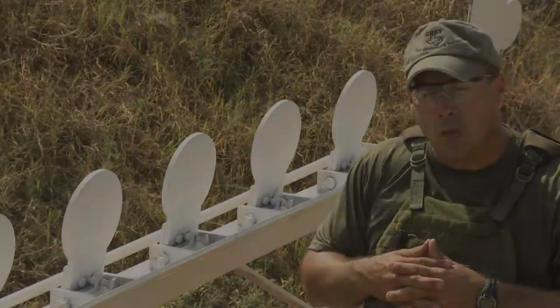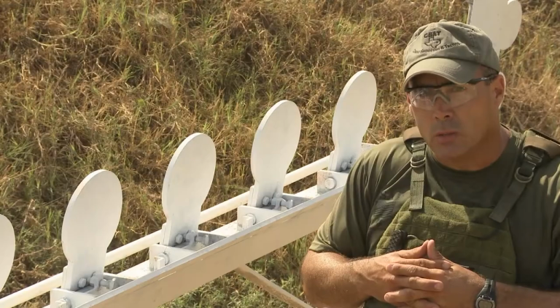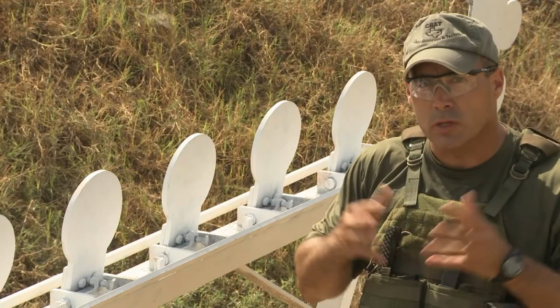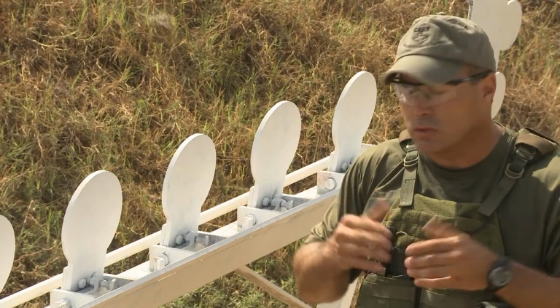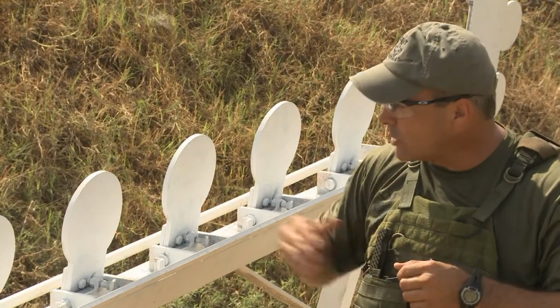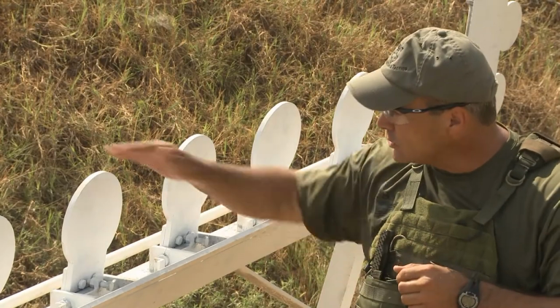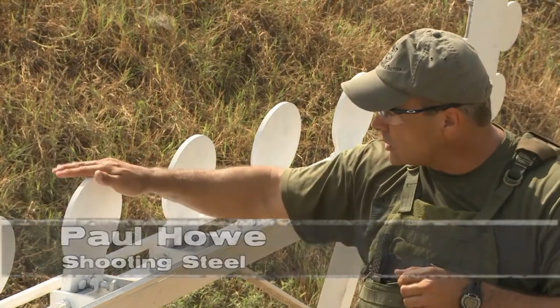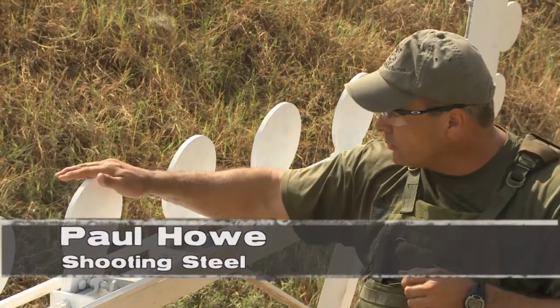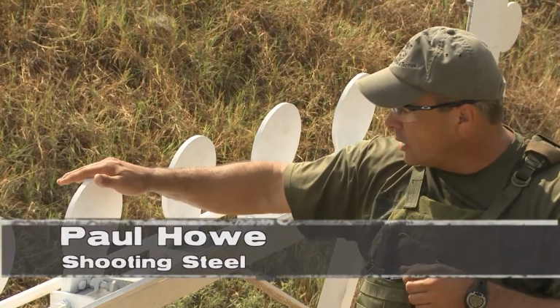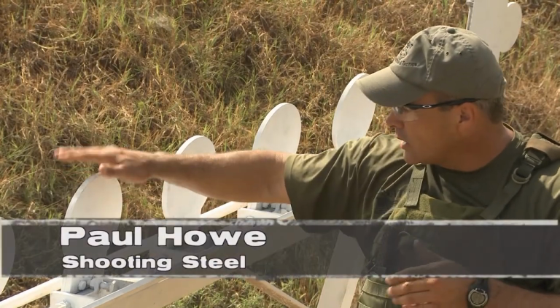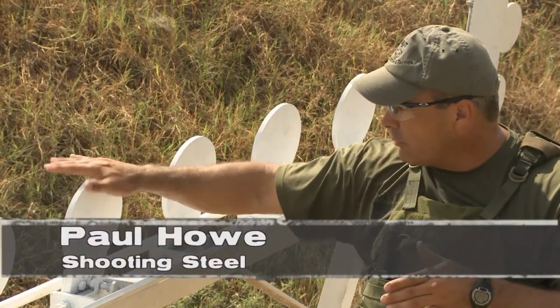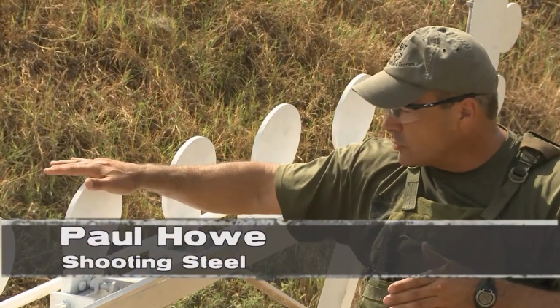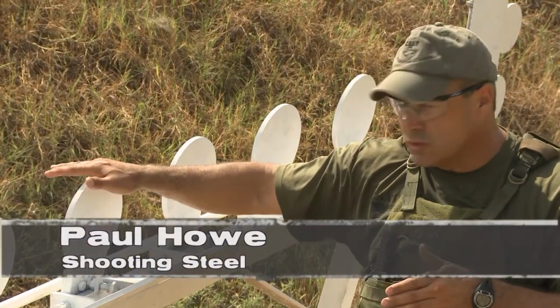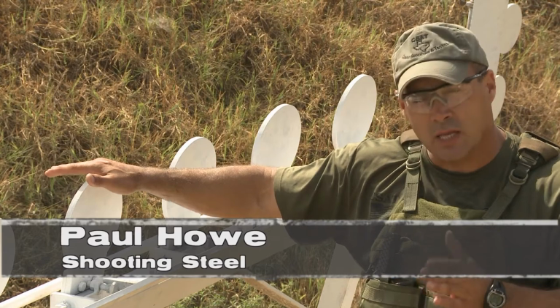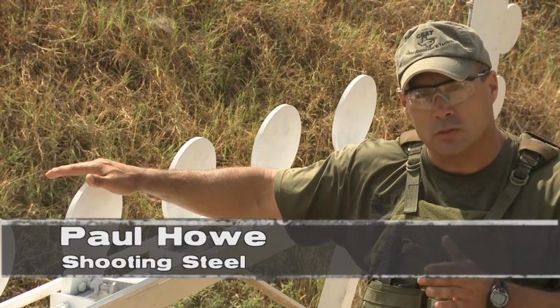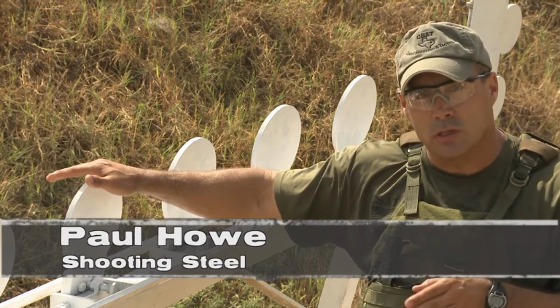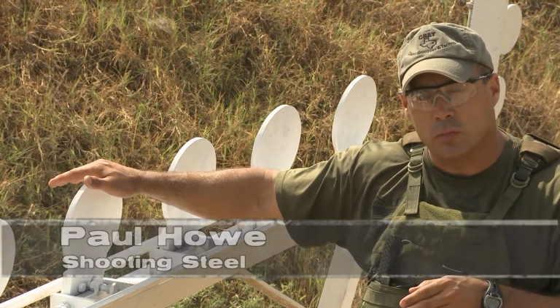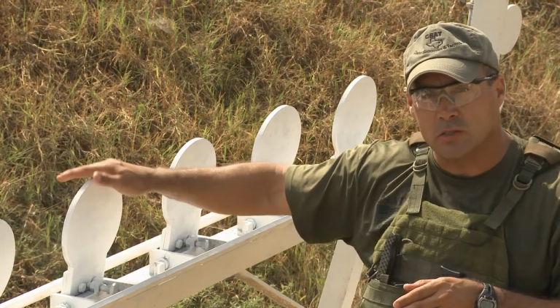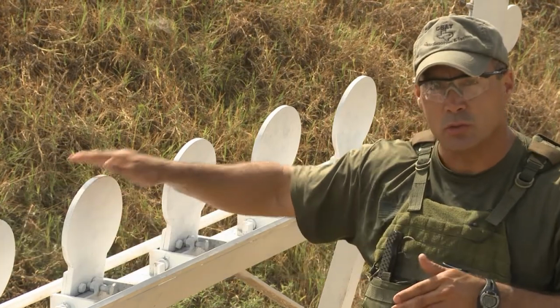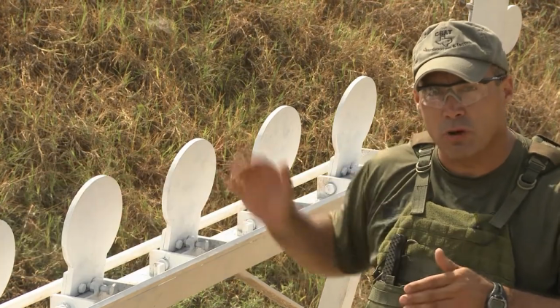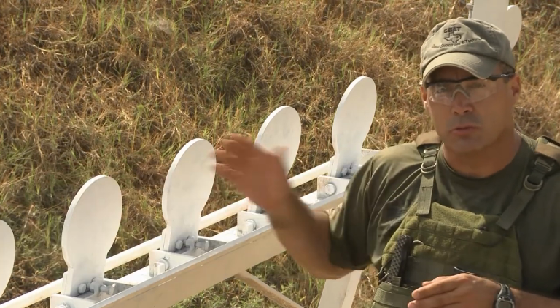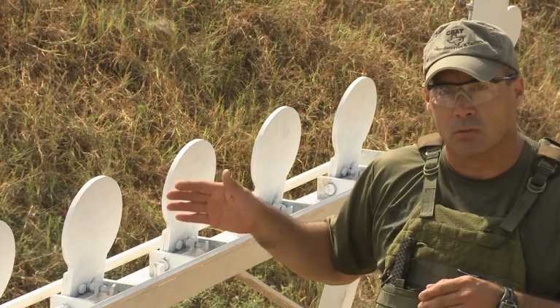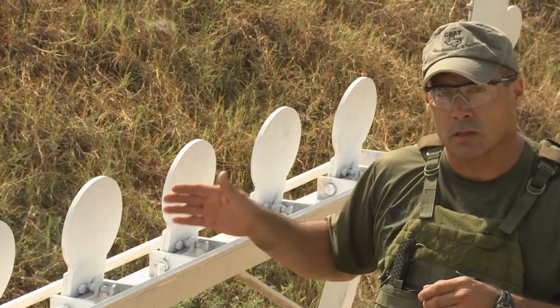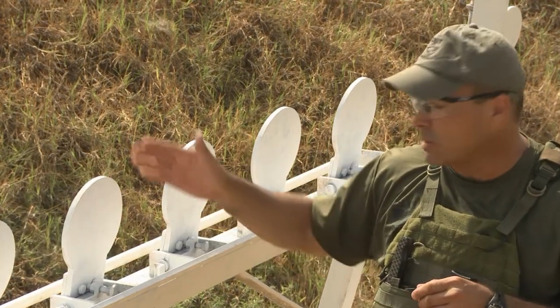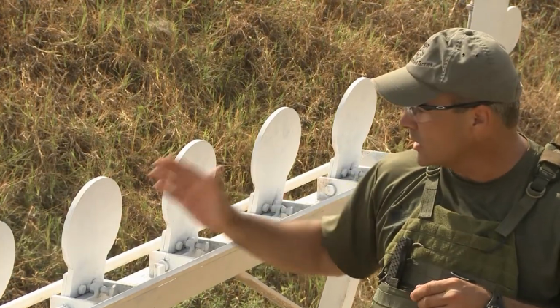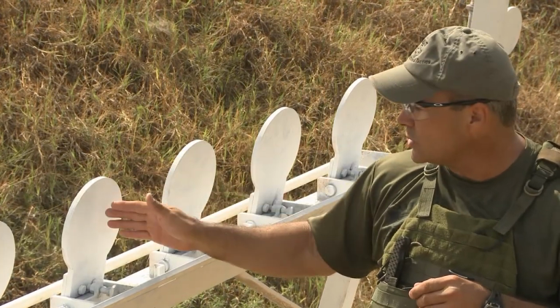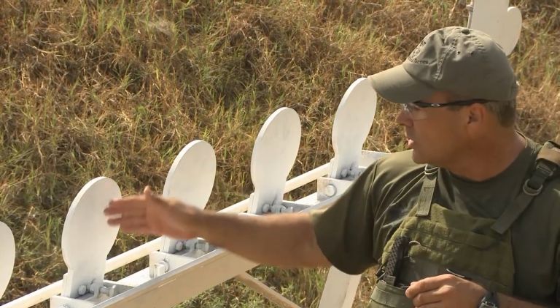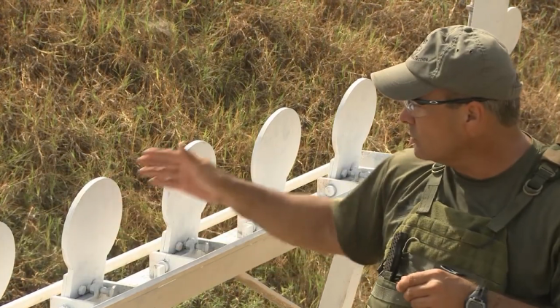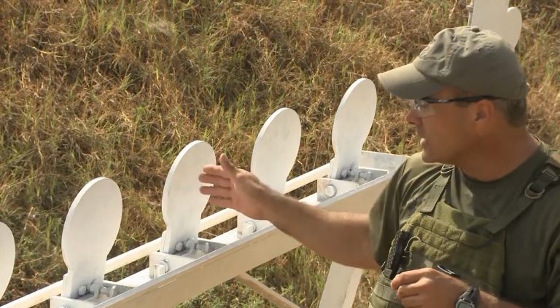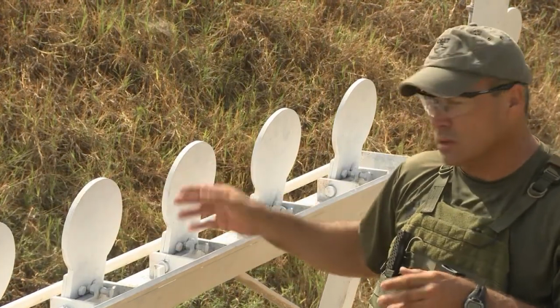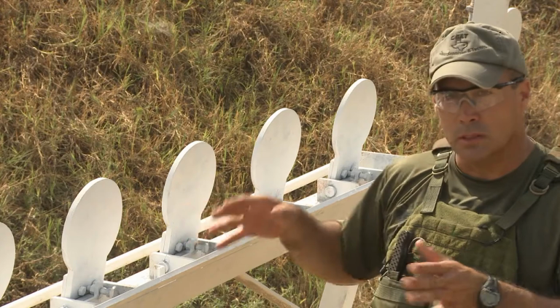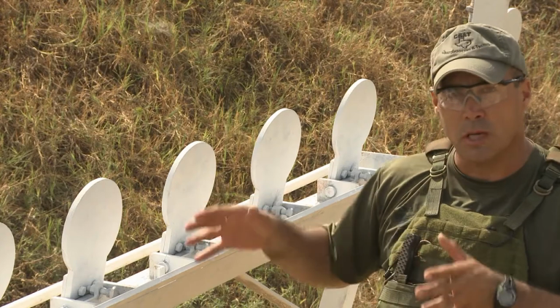I want to give you a quick tip on shooting steel. Get in the habit, when you're shooting steel in tactical scenarios, to do a good follow-through and cover on it. A lot of people will hit steel and move to the next steel in a race.